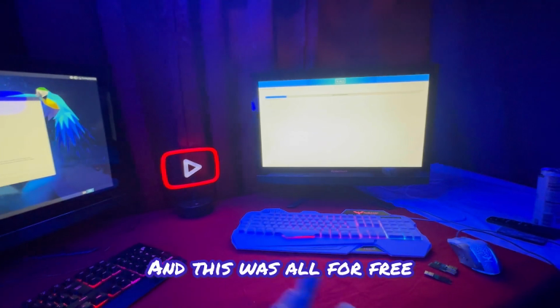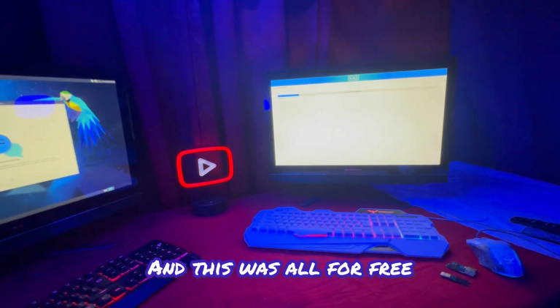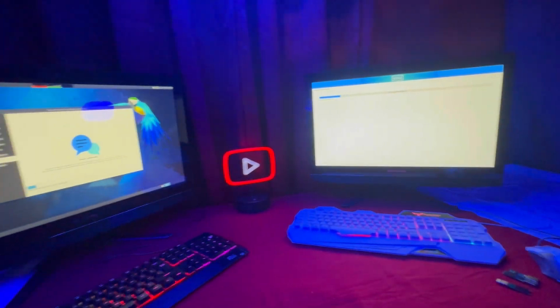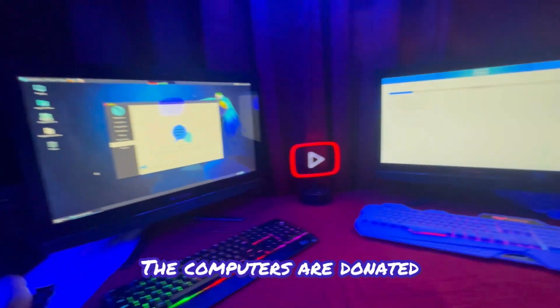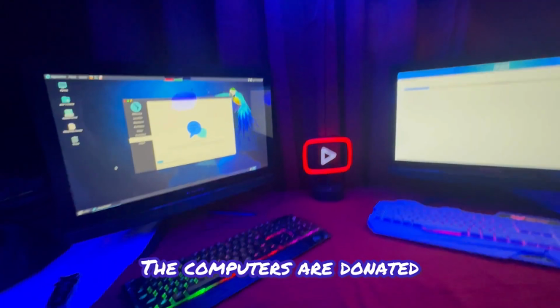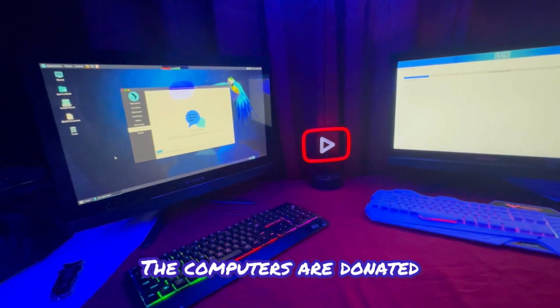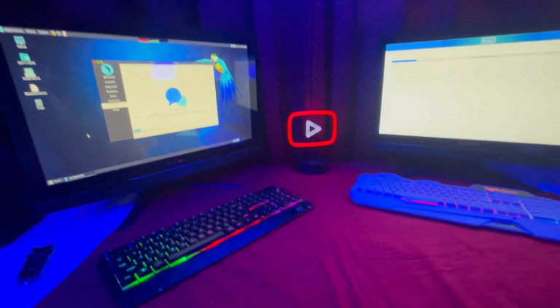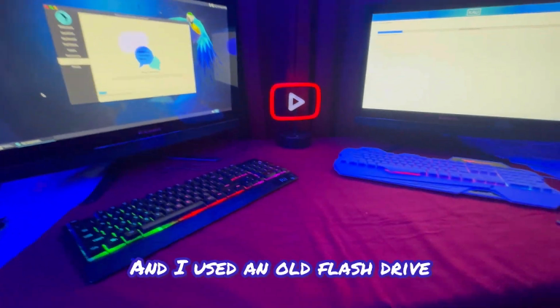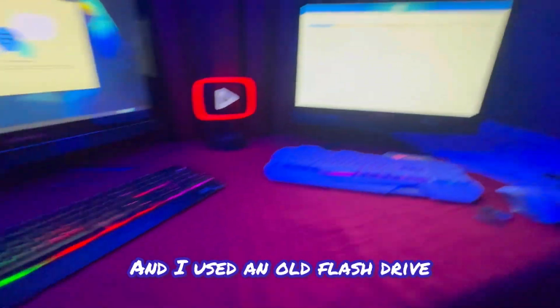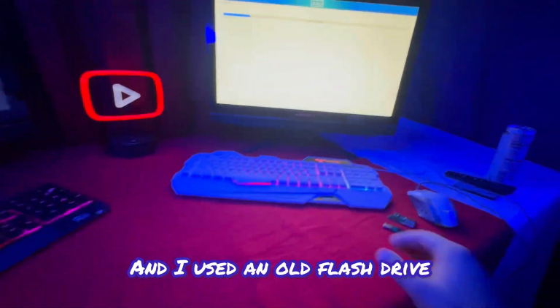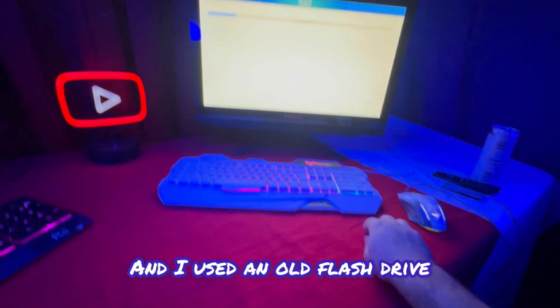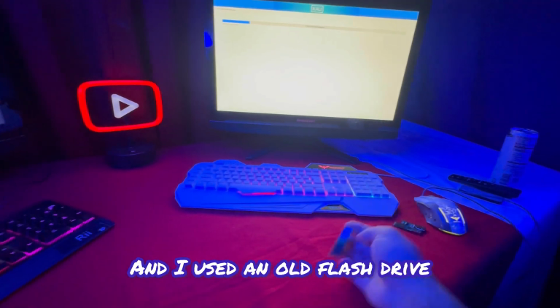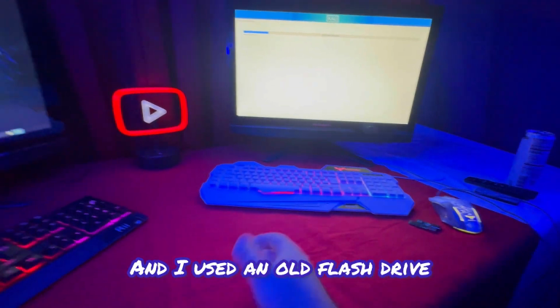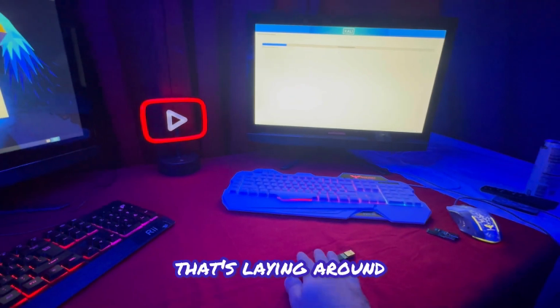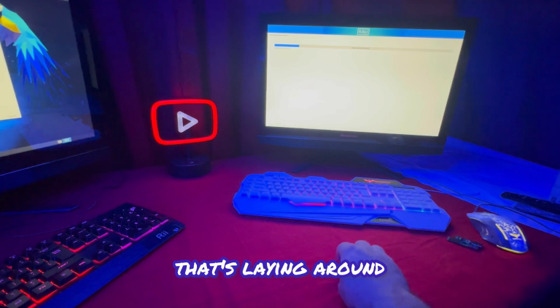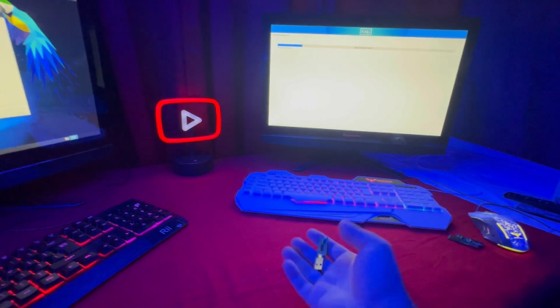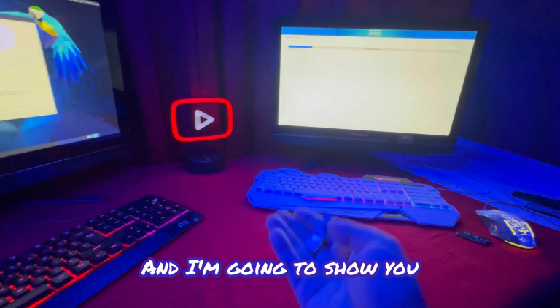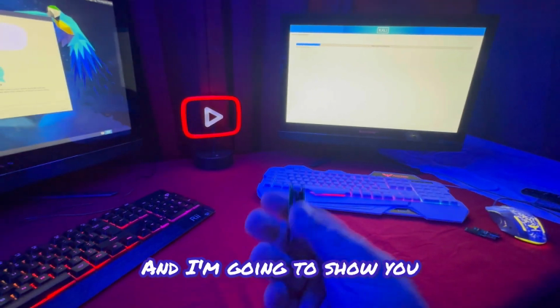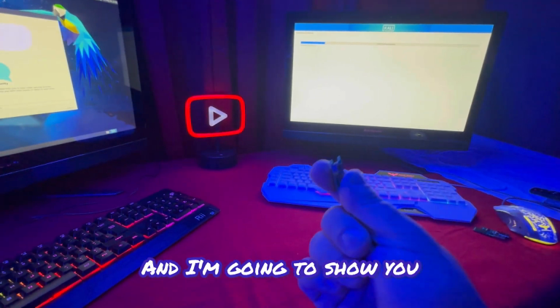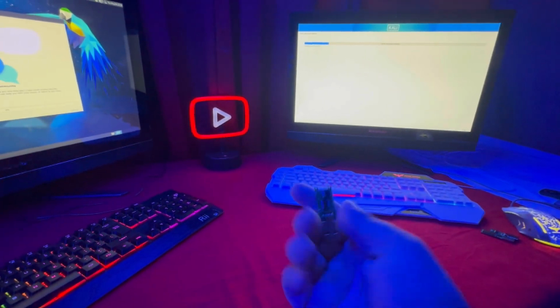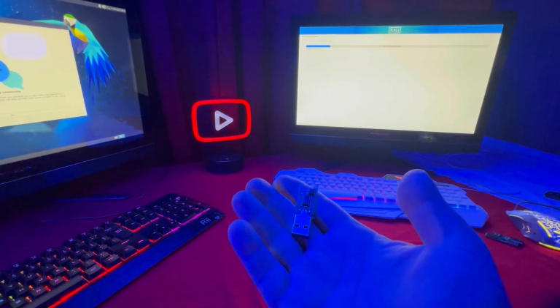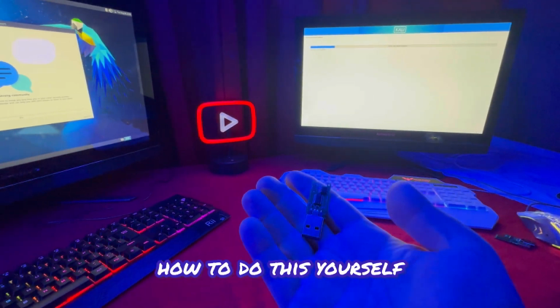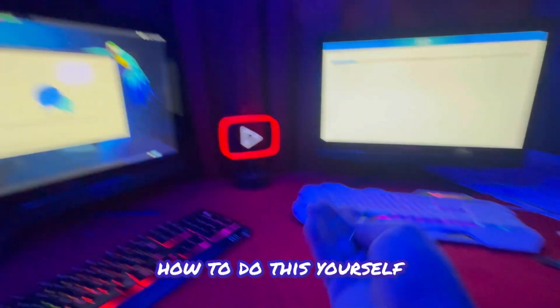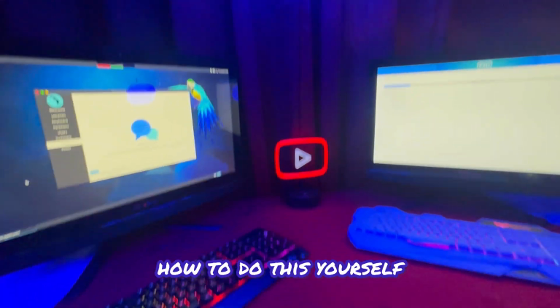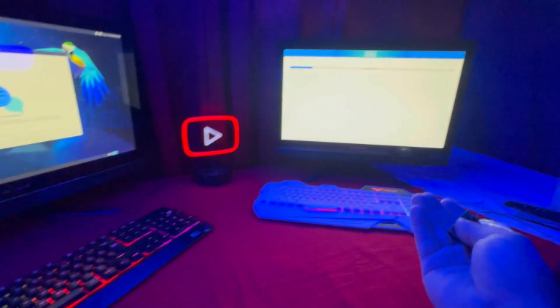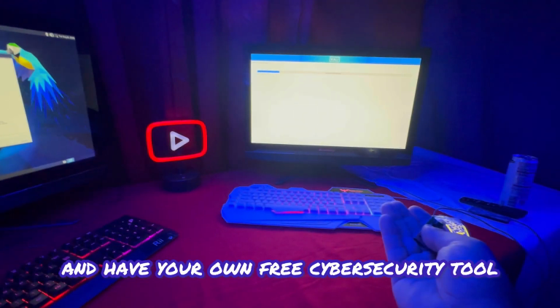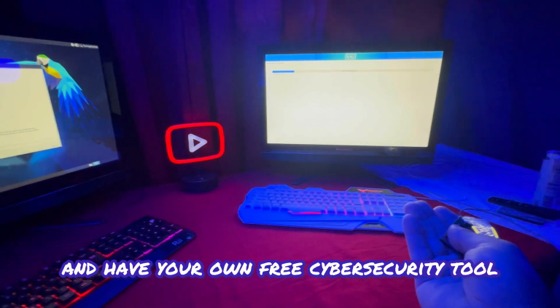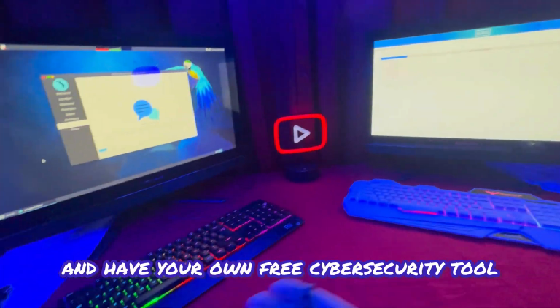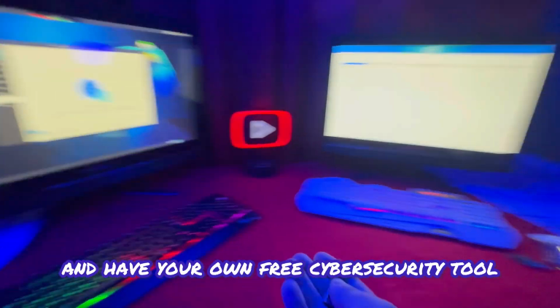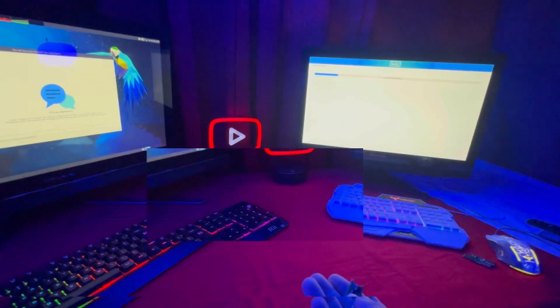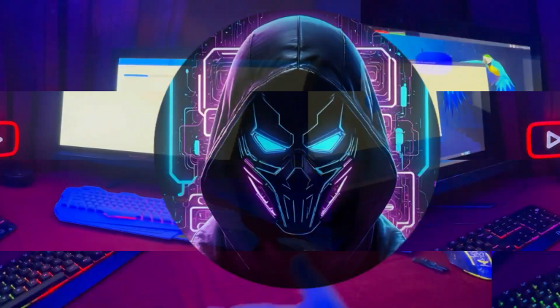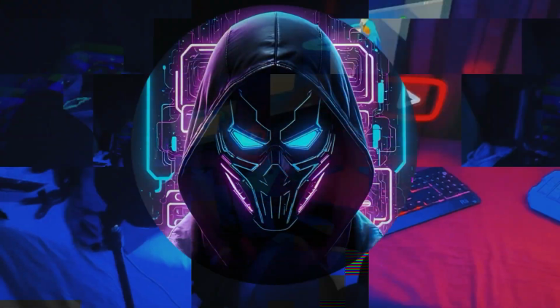This was all for free — the computers were donated, and I used an old flash drive that was laying around. I'm going to show you how to do this yourself and have your own free cyber security tool.